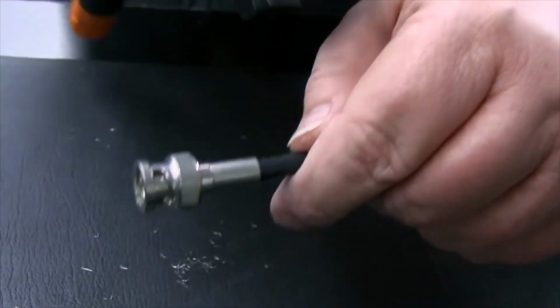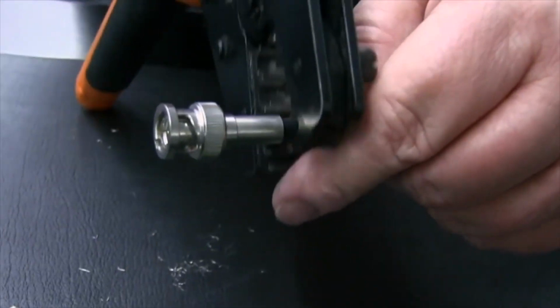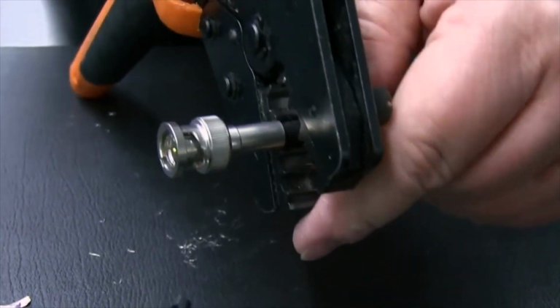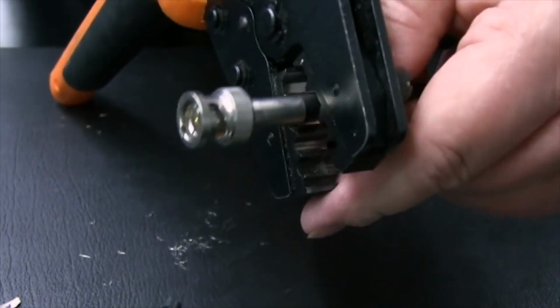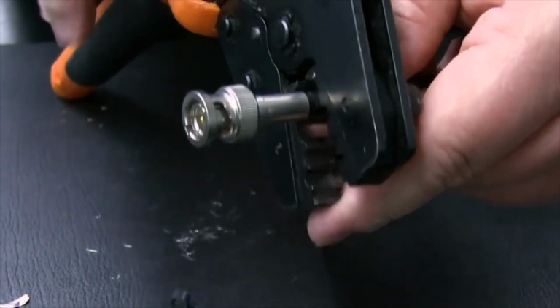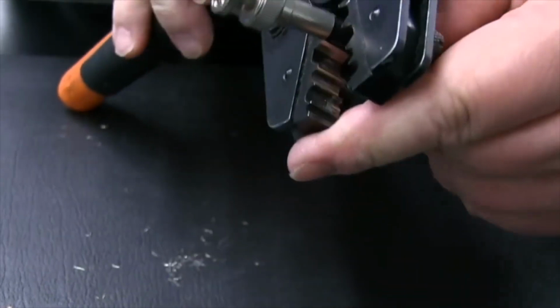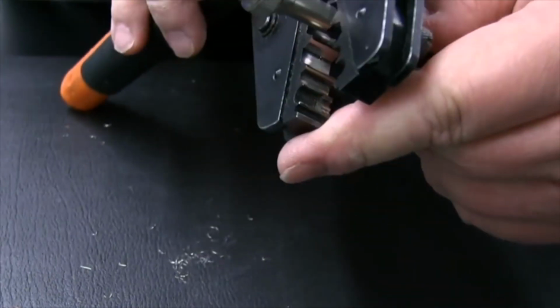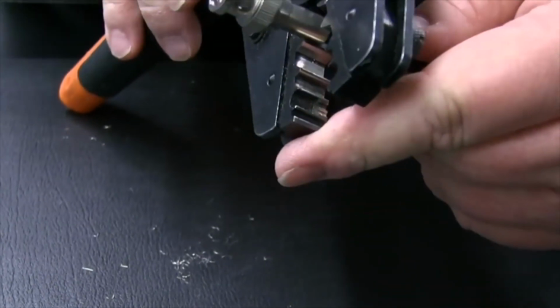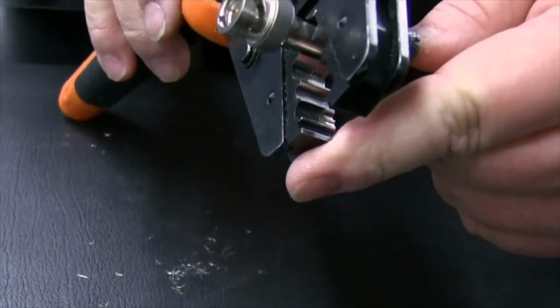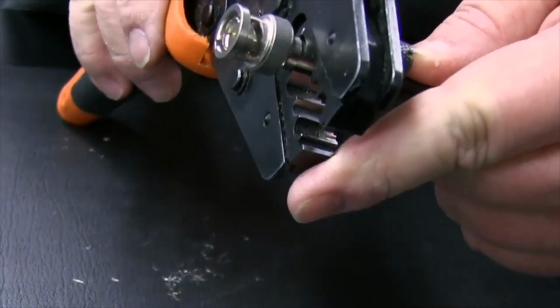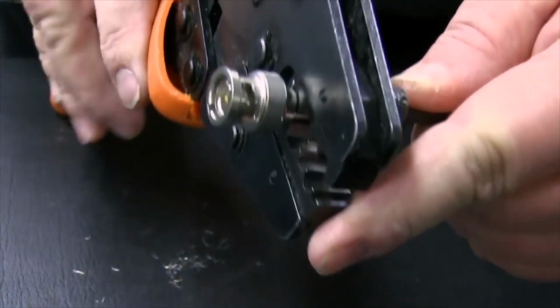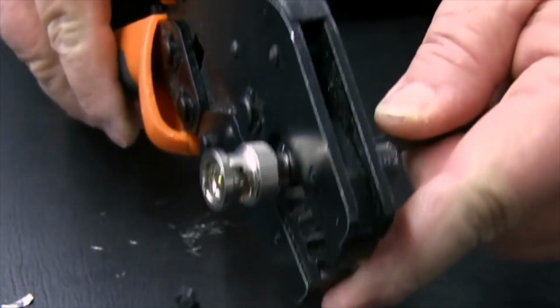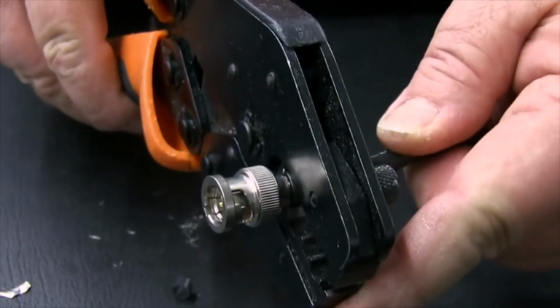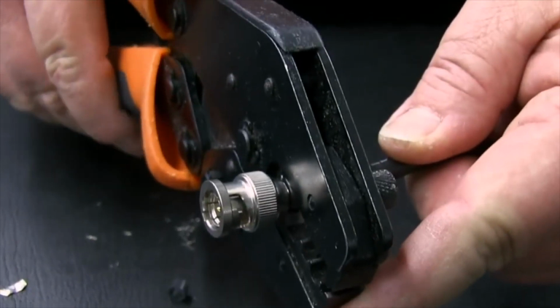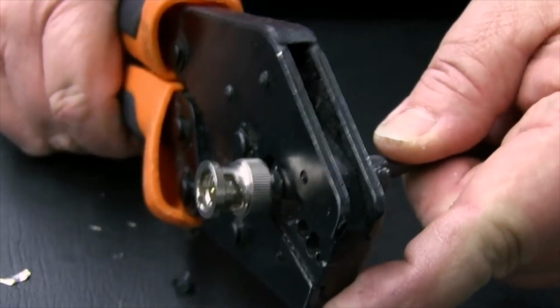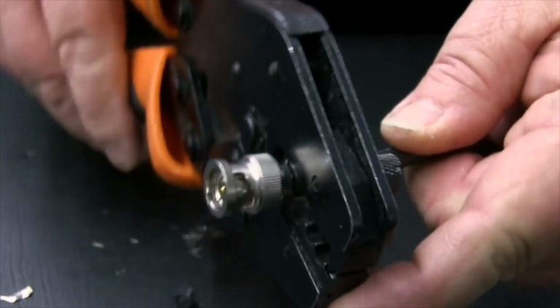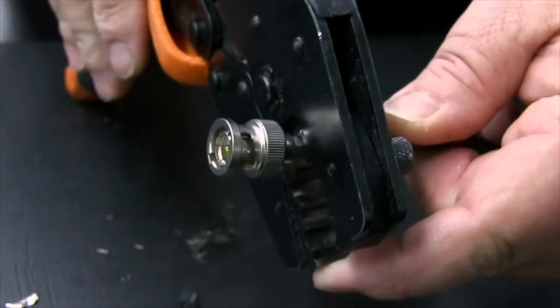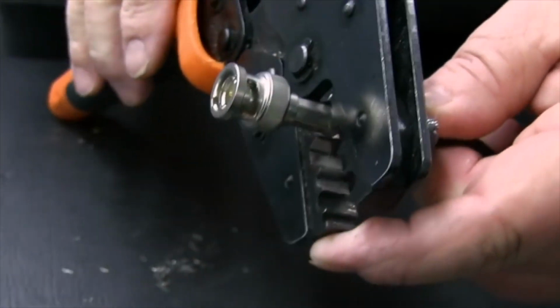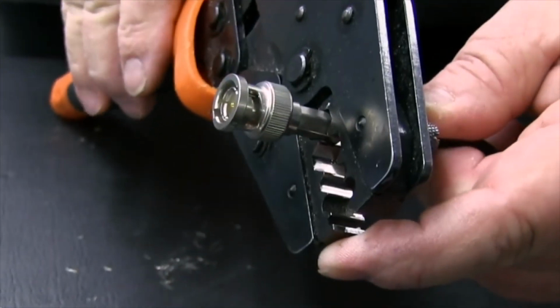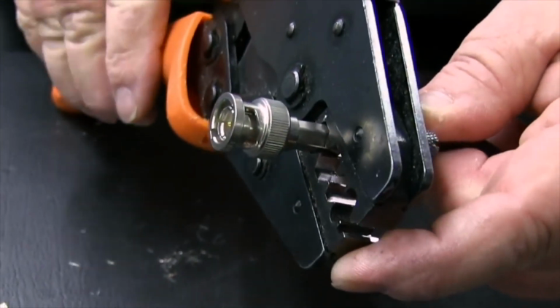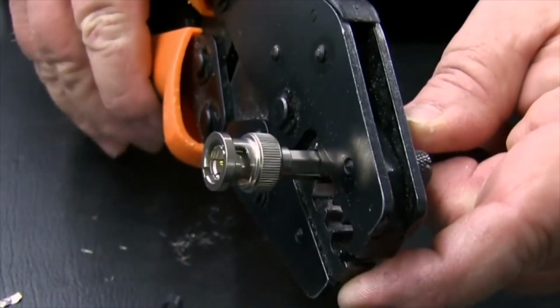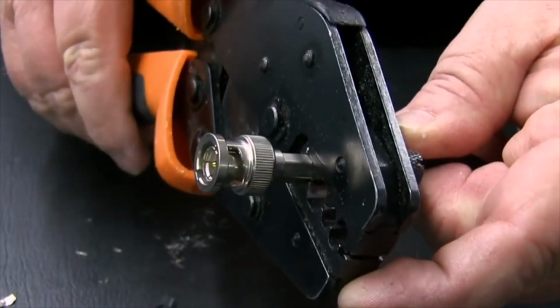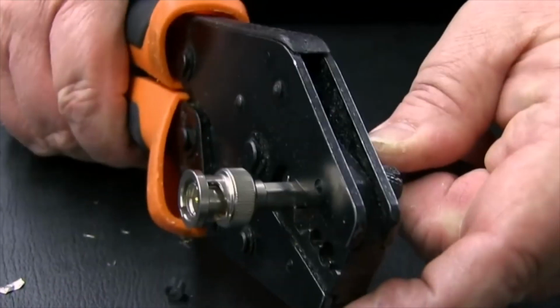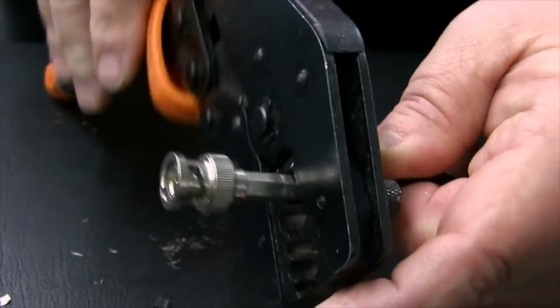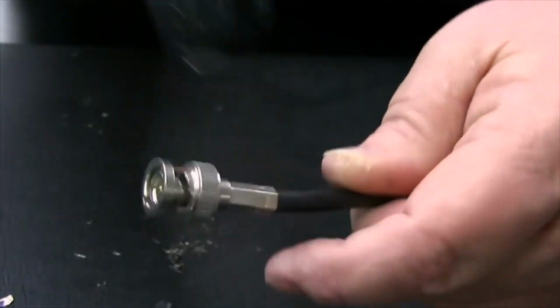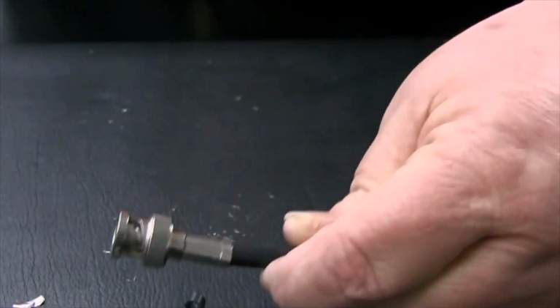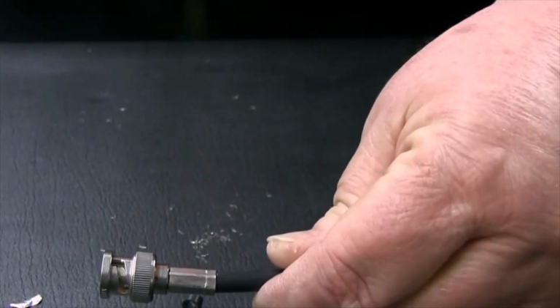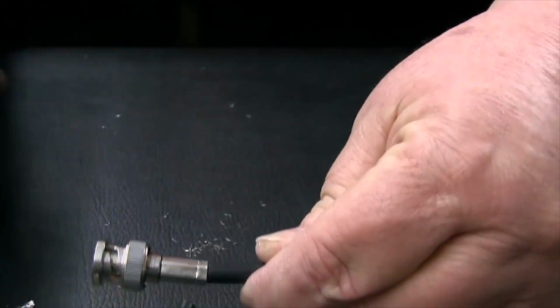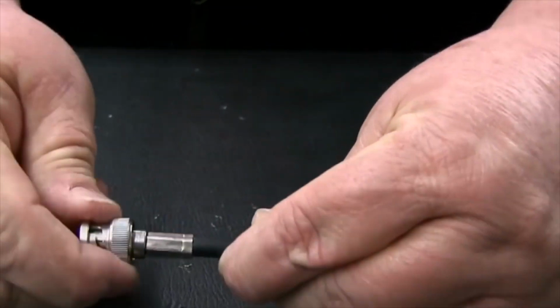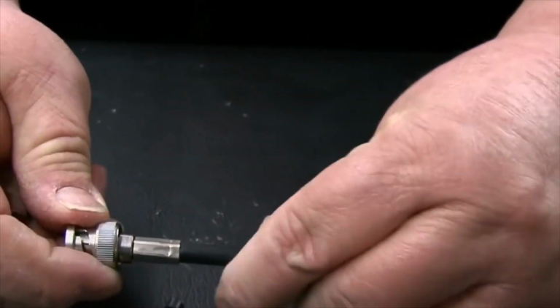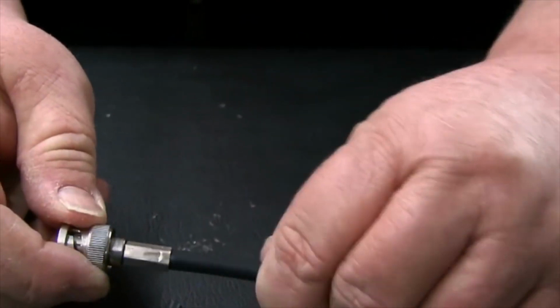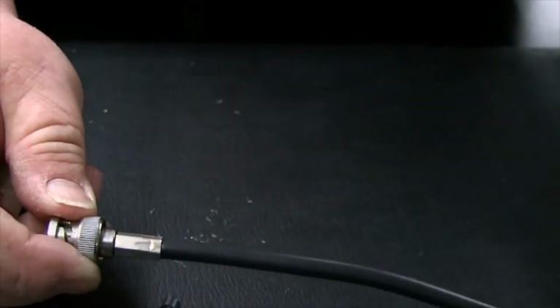Using the crimp tool, crimp the sleeve once where the crimp sleeve meets the connector, and a second time where the sleeve meets the cable. Give a slight tug to ensure a proper connection.